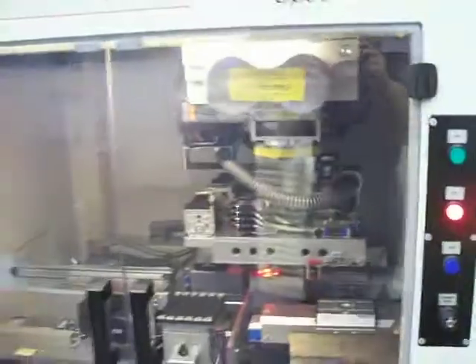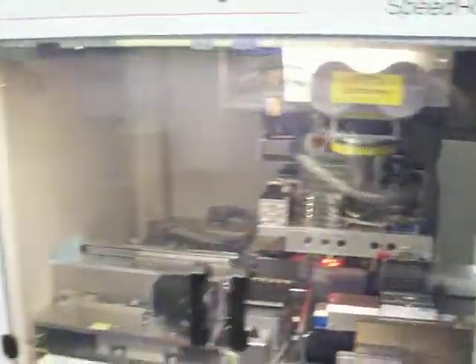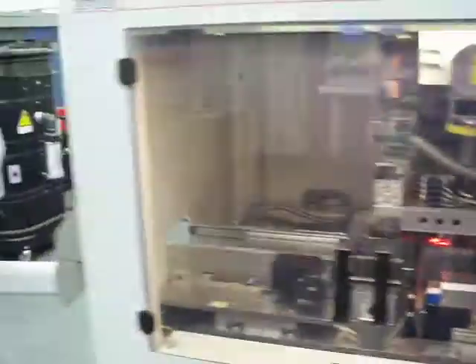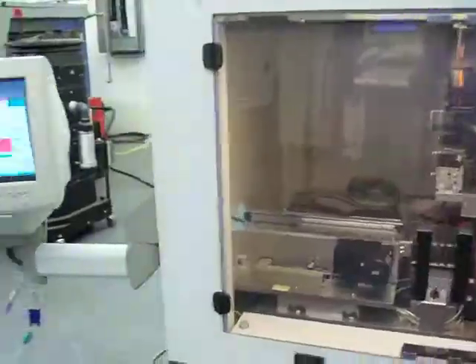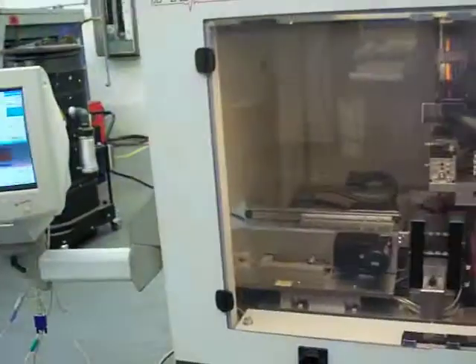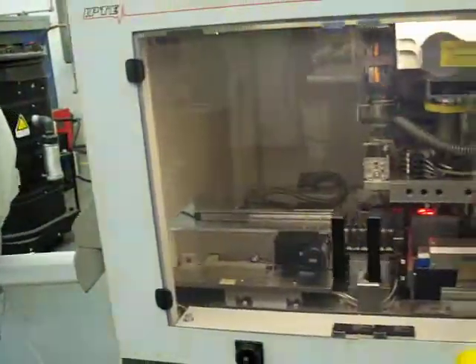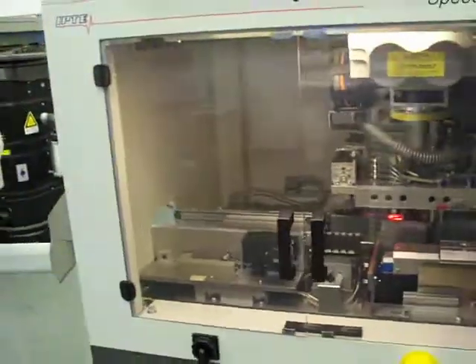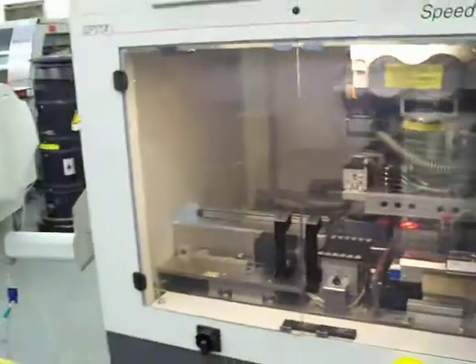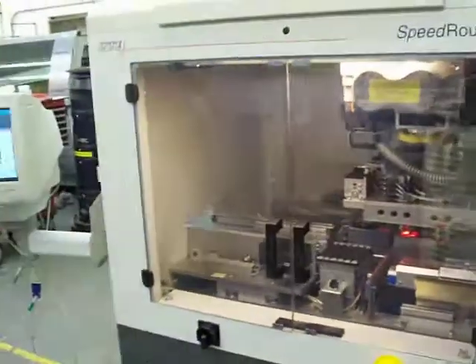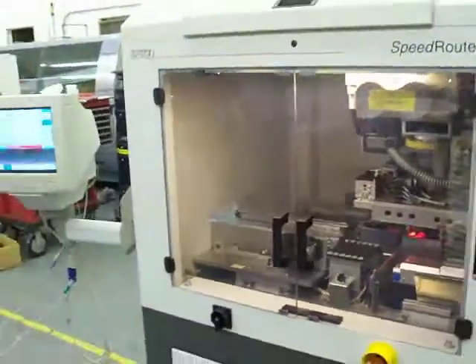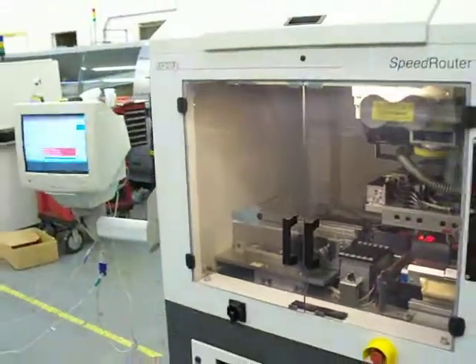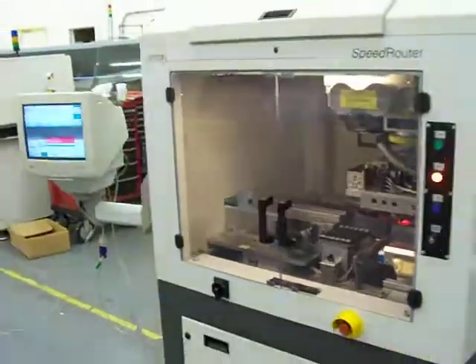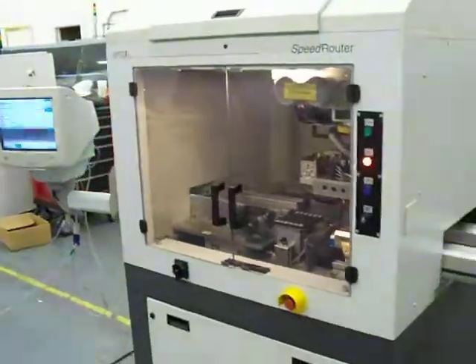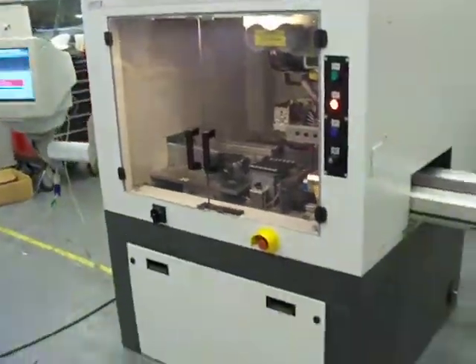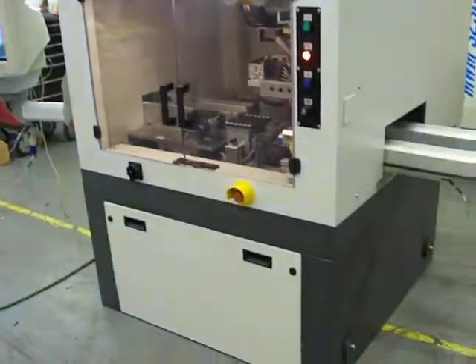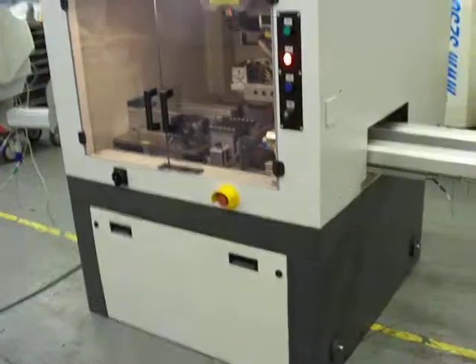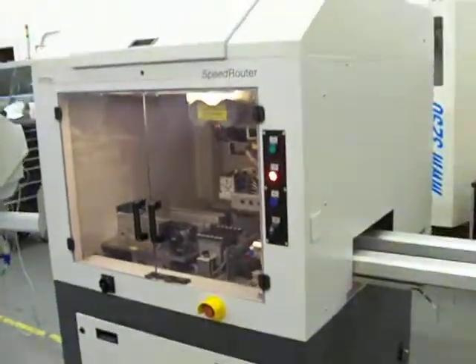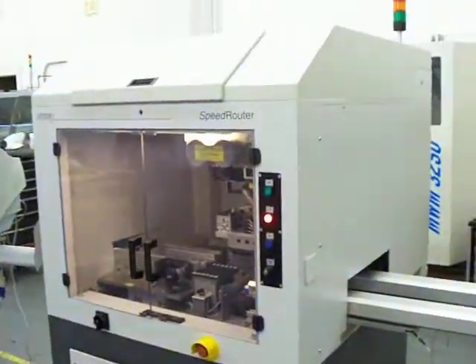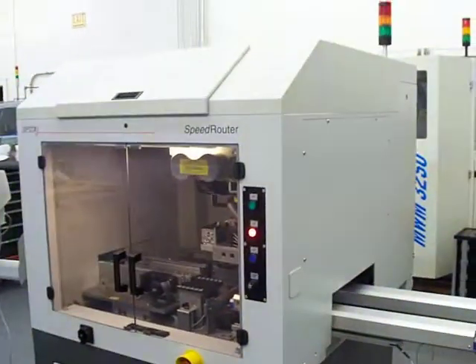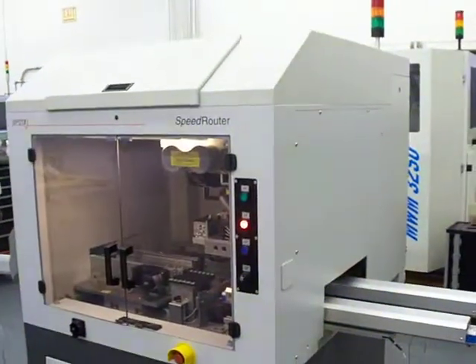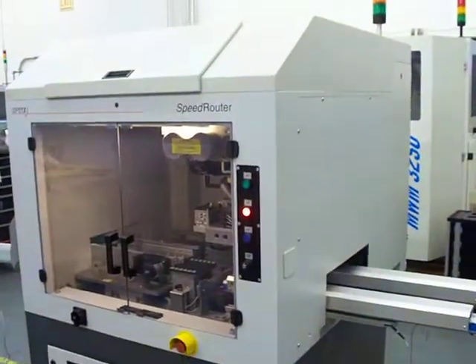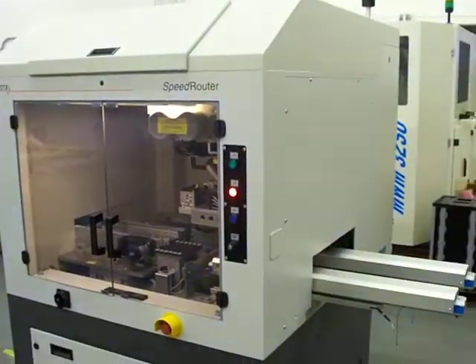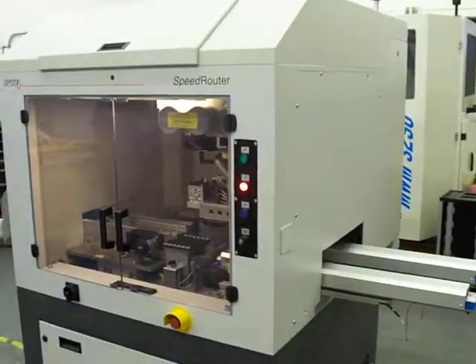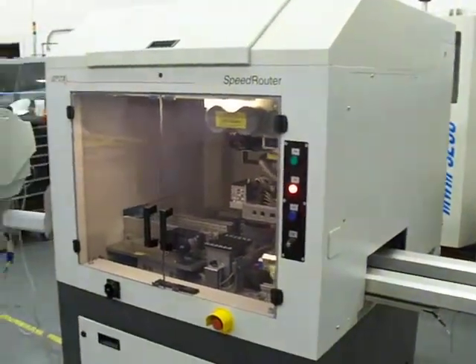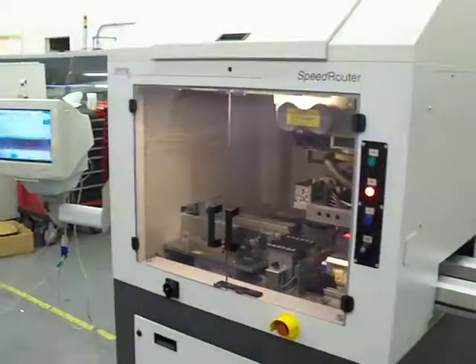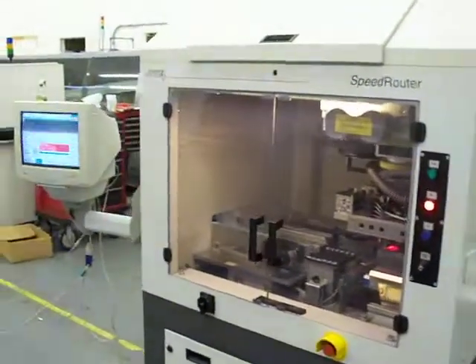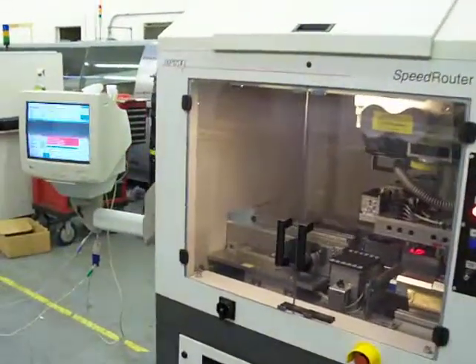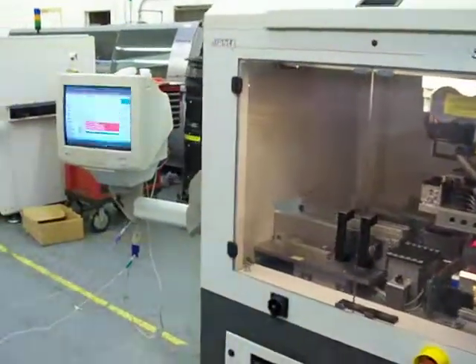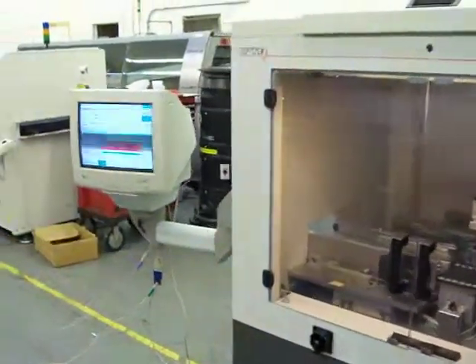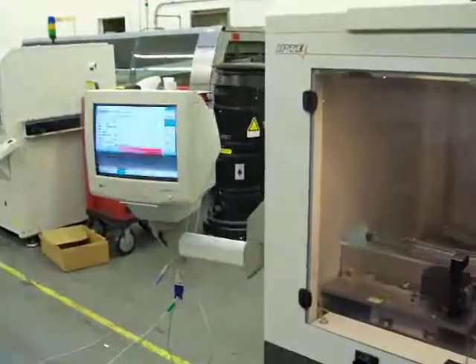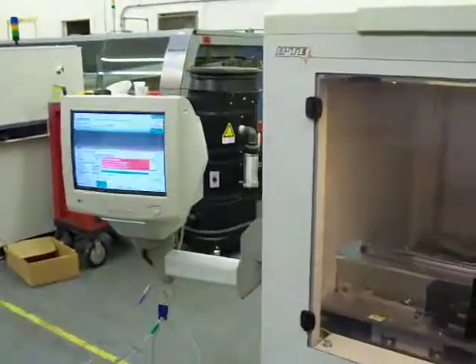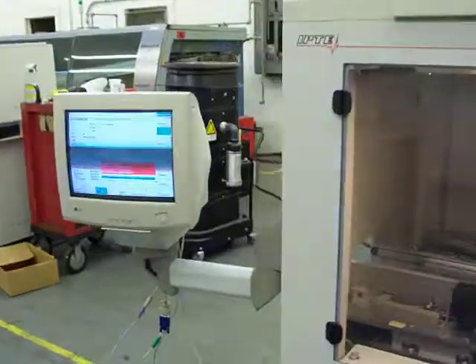We're just going to give you a quick look at the machine here. The machine is in excellent condition and has not had much usage at all.